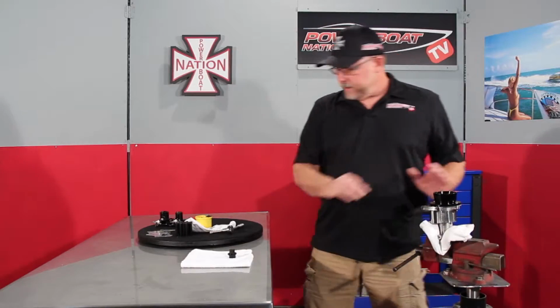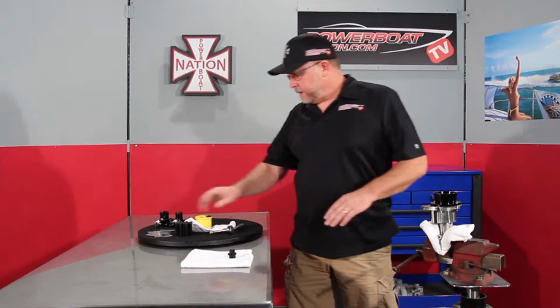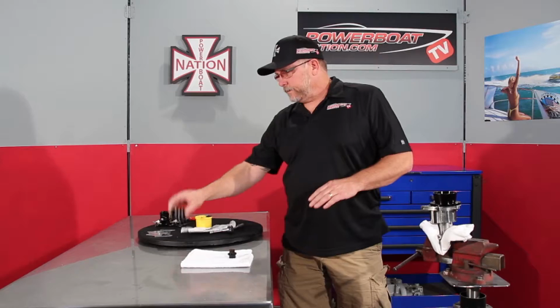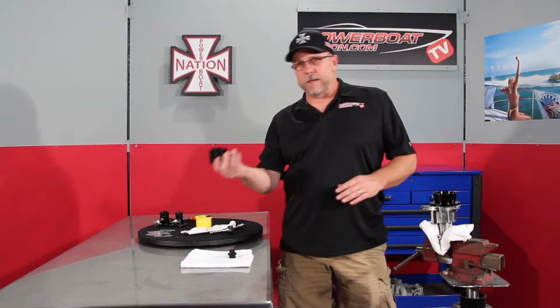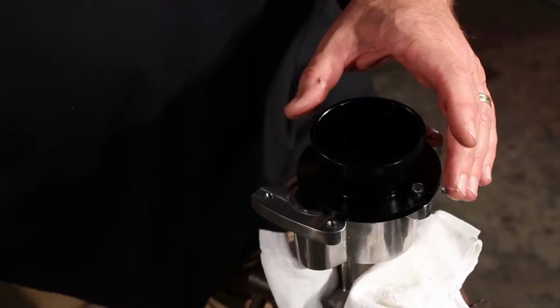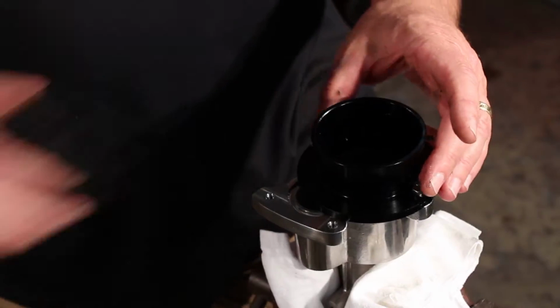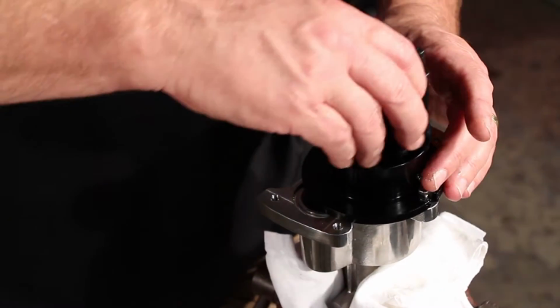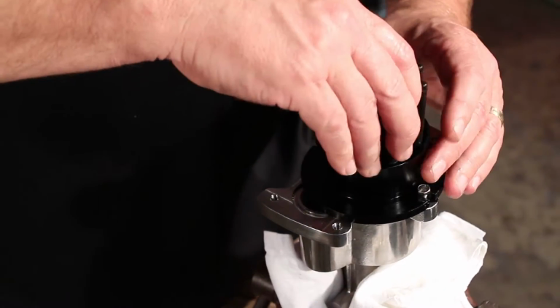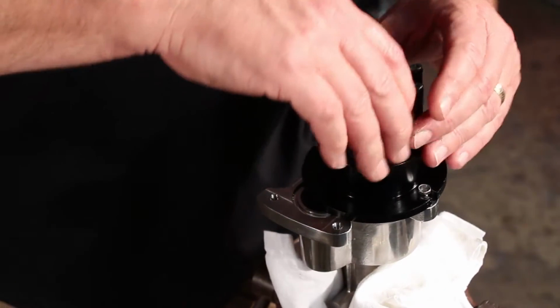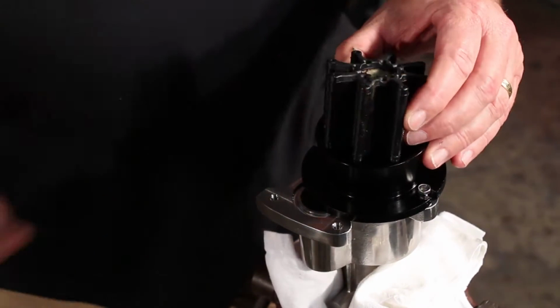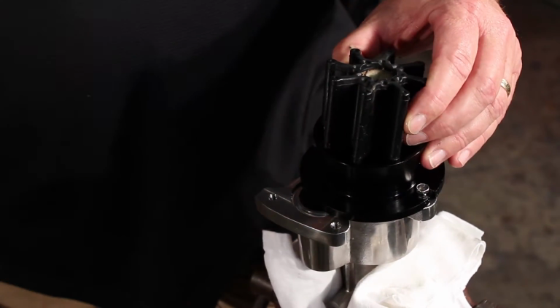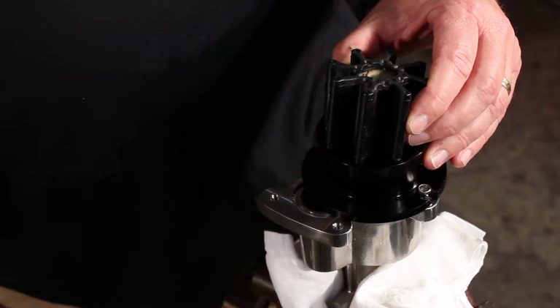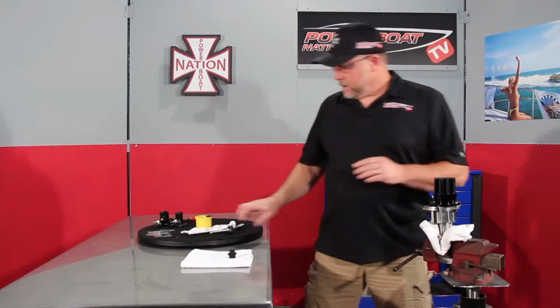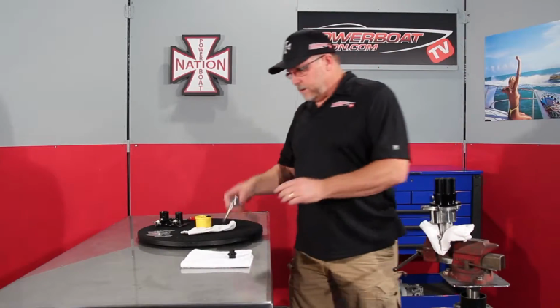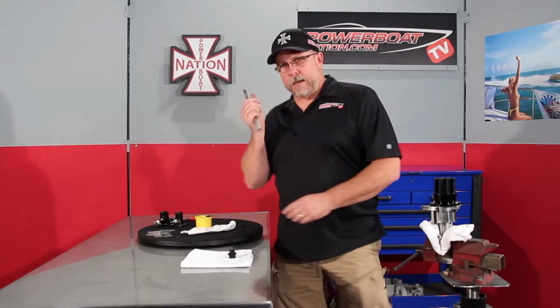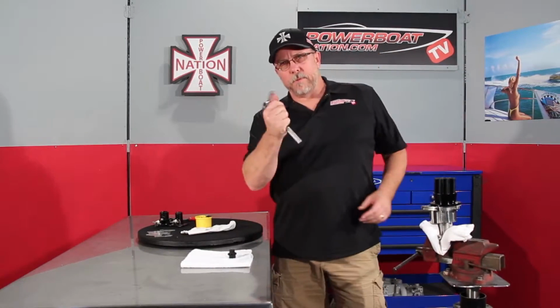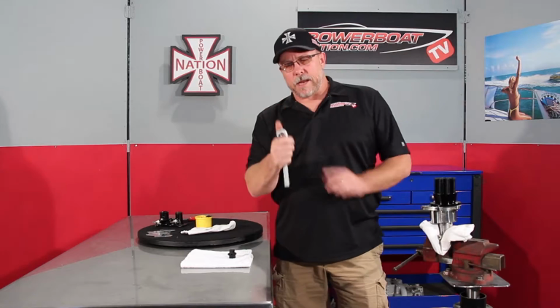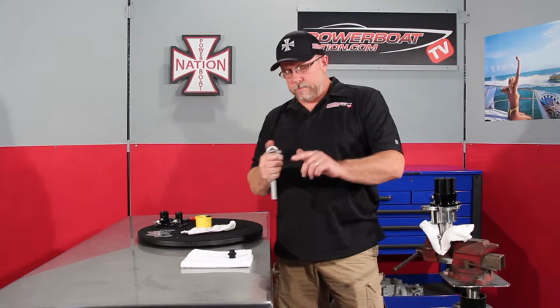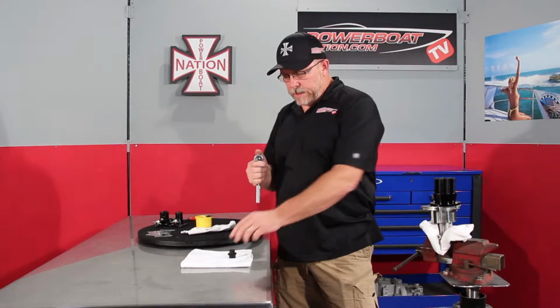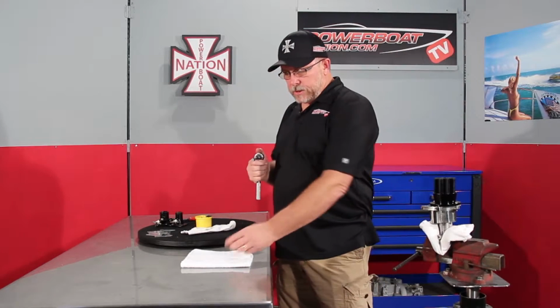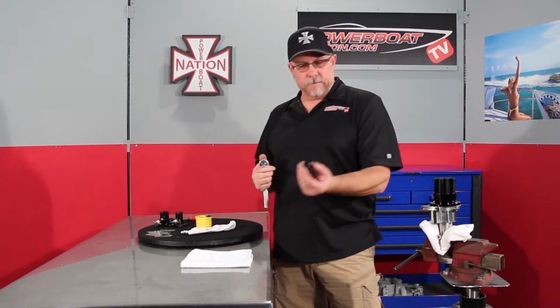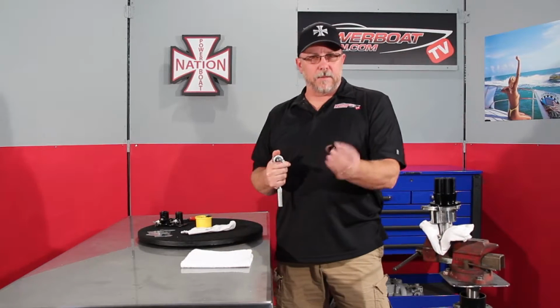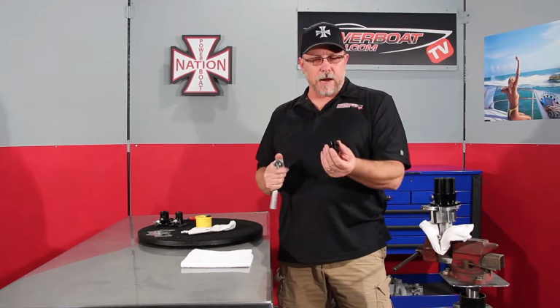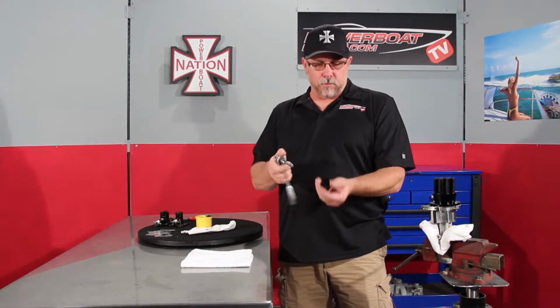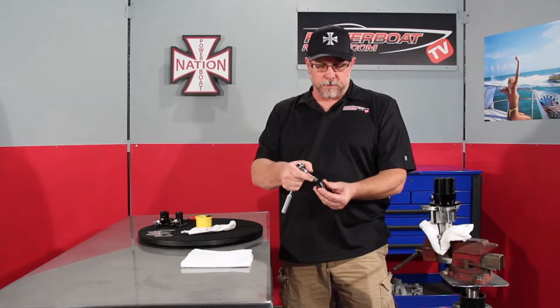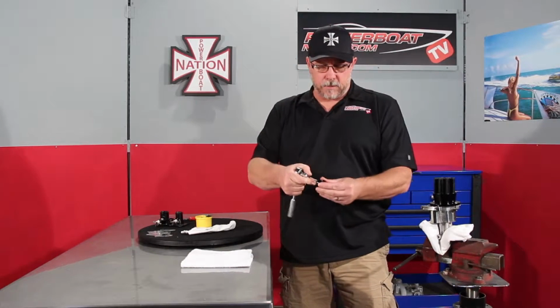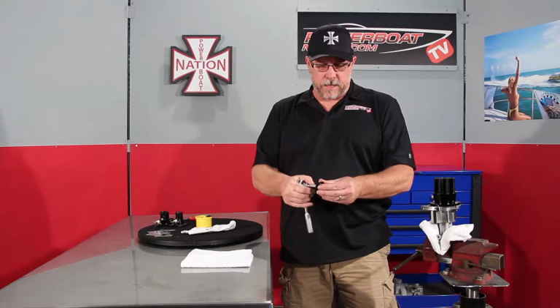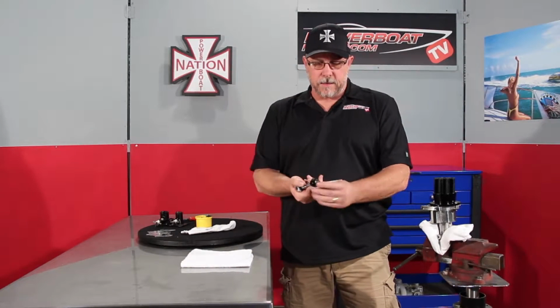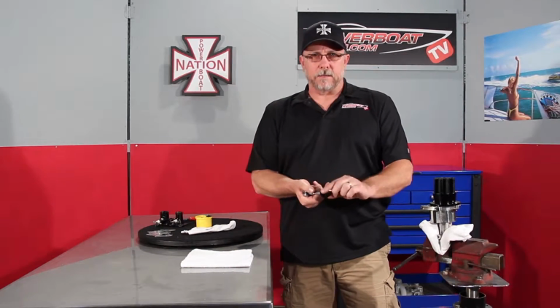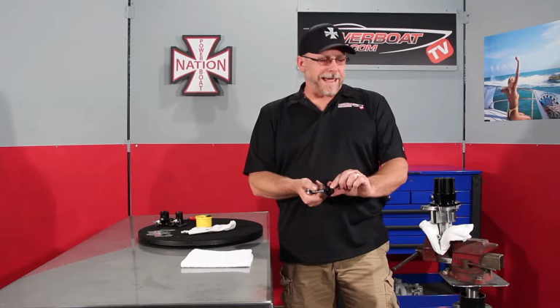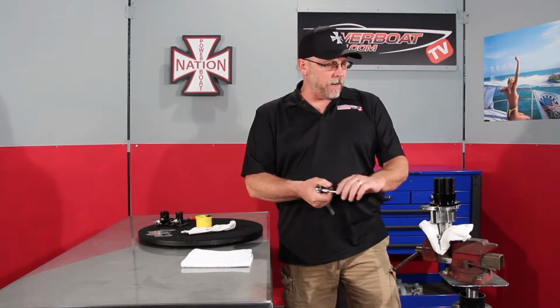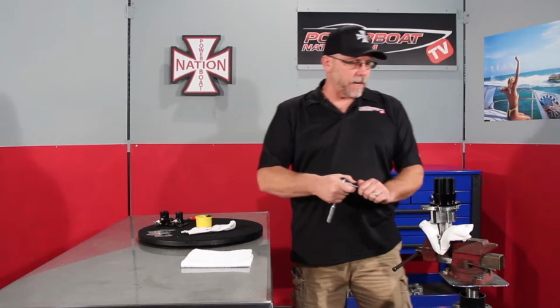Take and set that there. Take the impeller and set the impeller up on top. Take a 3/8 ratchet, short extension, and their driver tool that has 3/8 on one side and a flat on the other side.